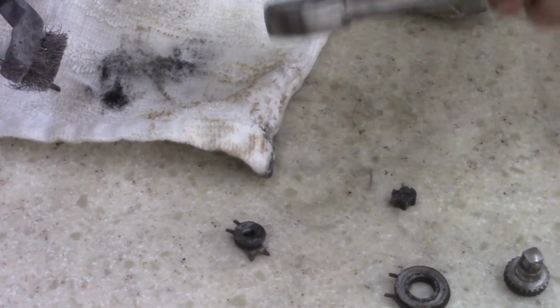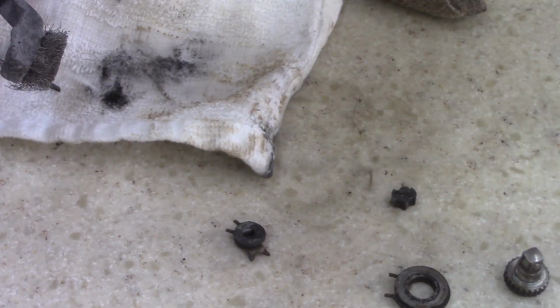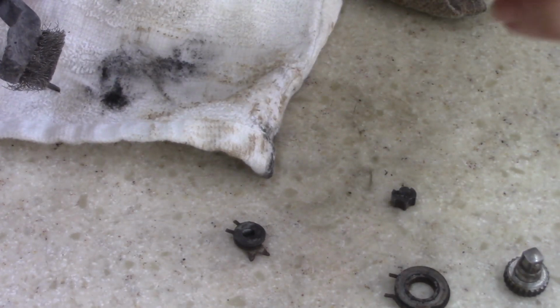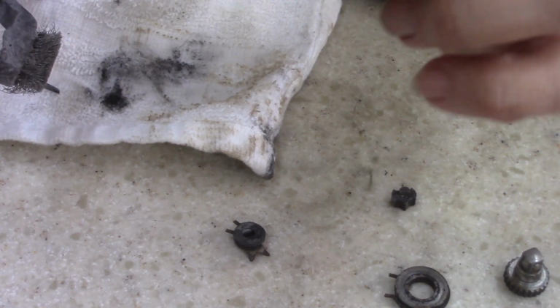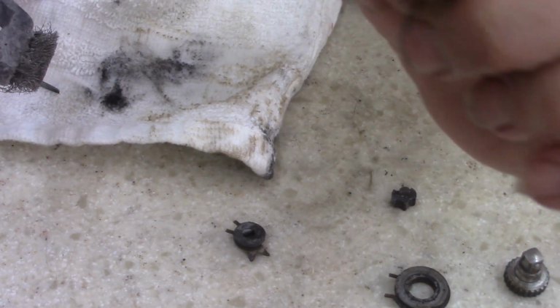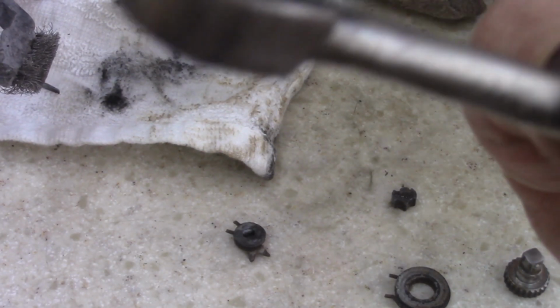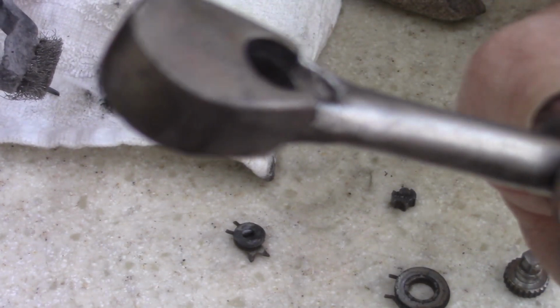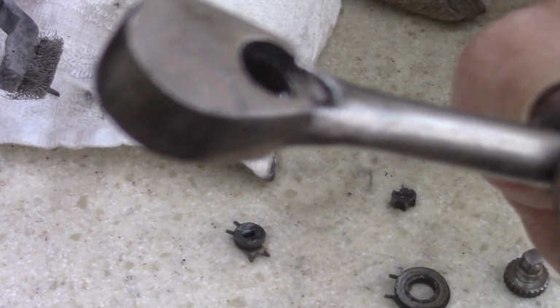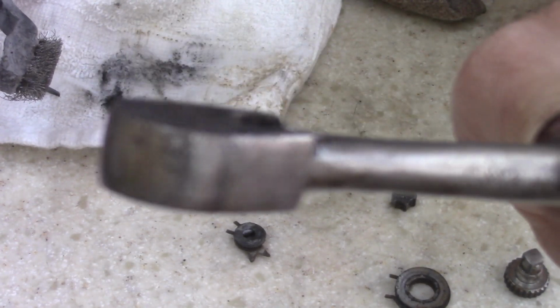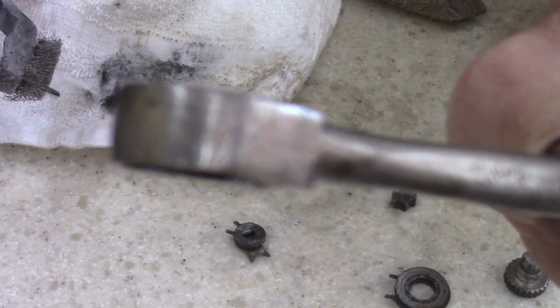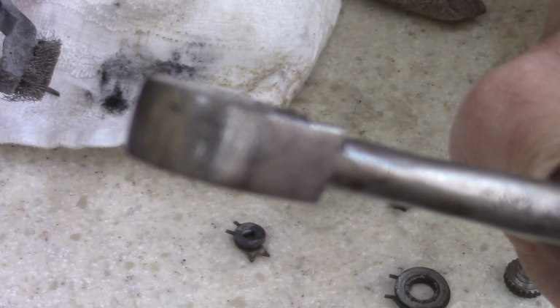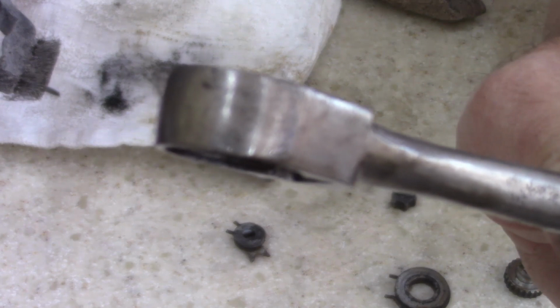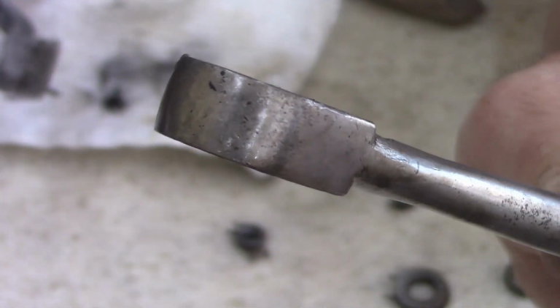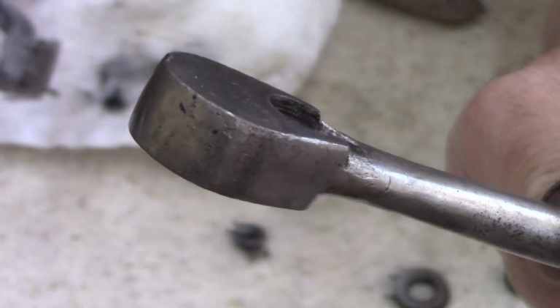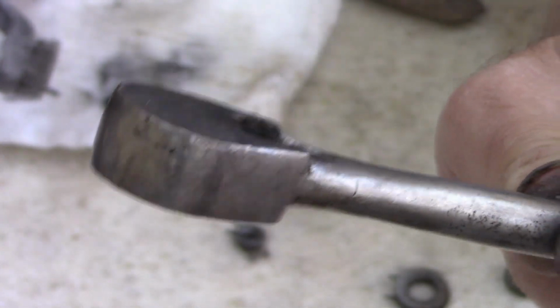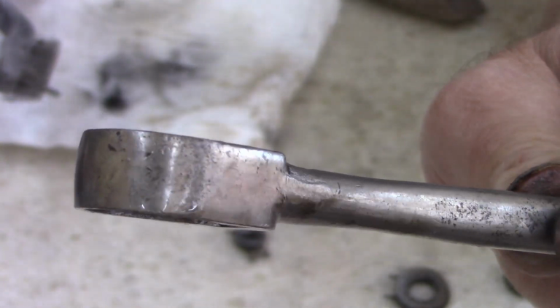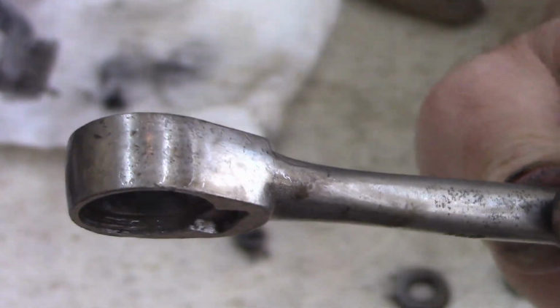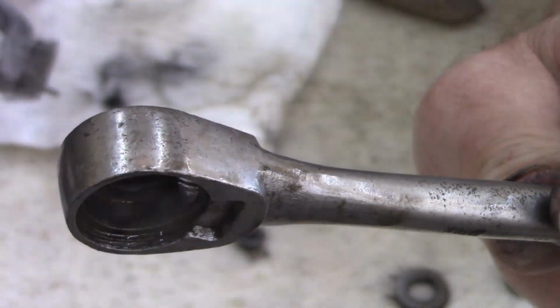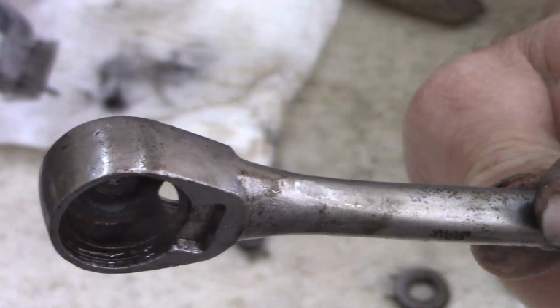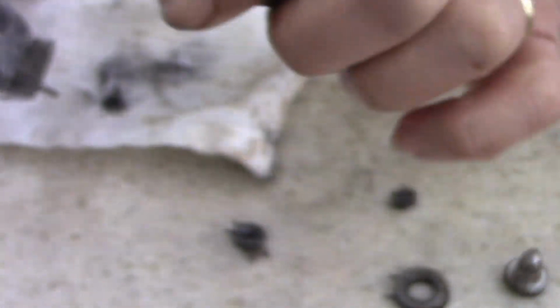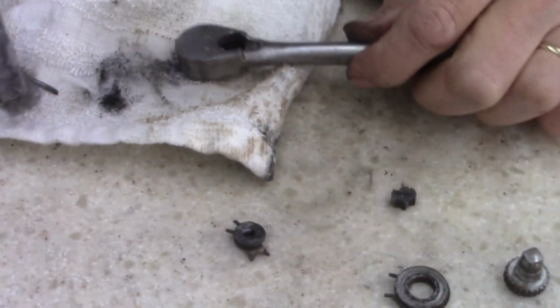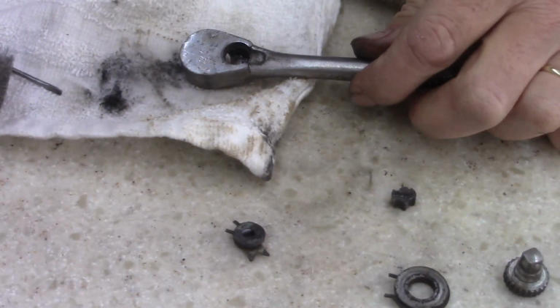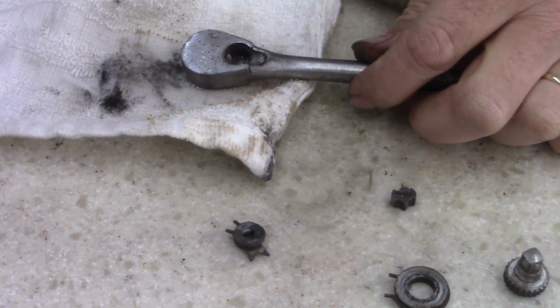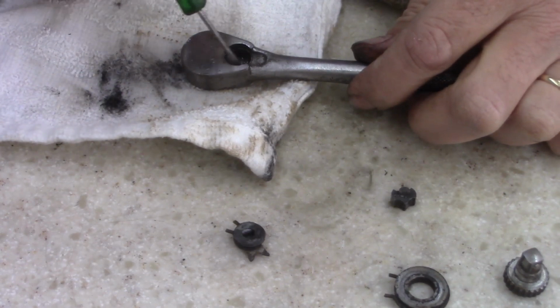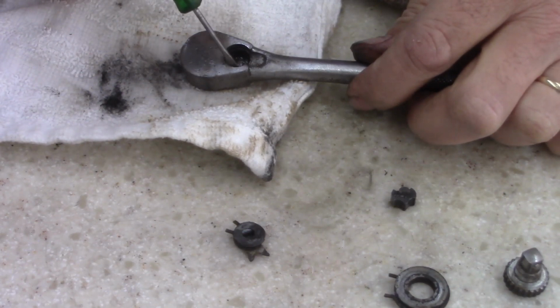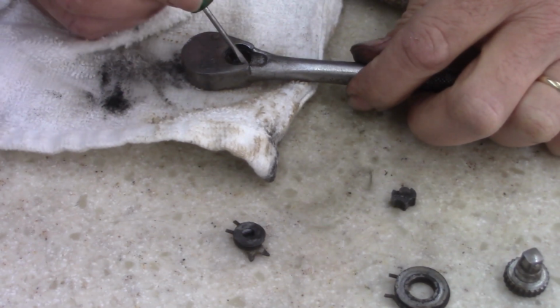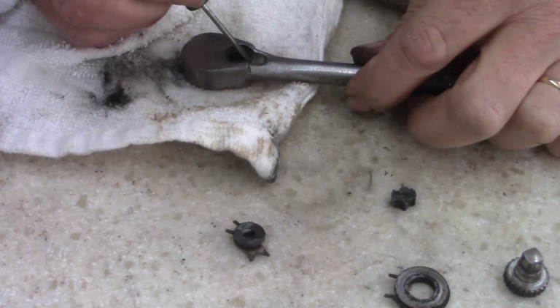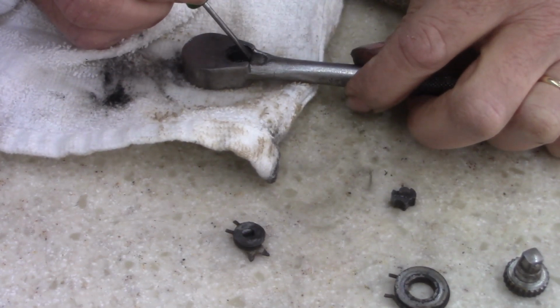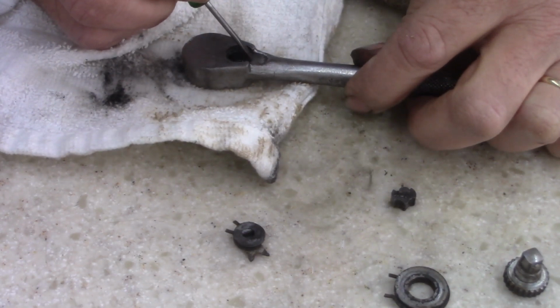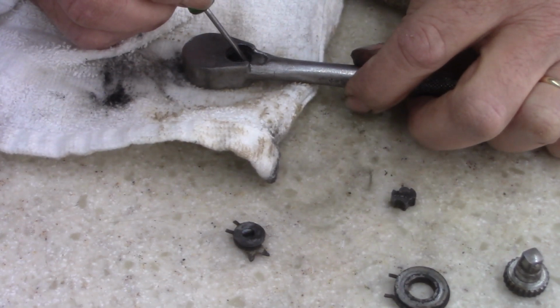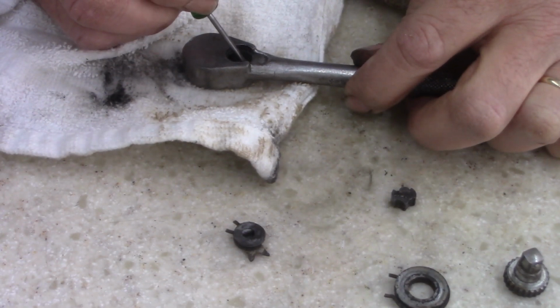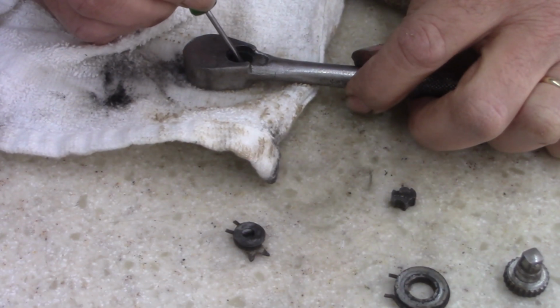Ladies and gentlemen, I've come to the conclusion that it is peened — it's pressed in. They peened it over somehow. I cannot figure any way of getting that ball bearing out; it will not come out.